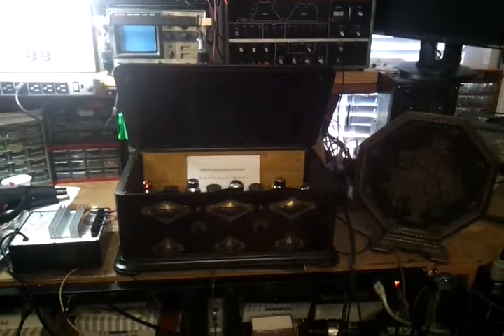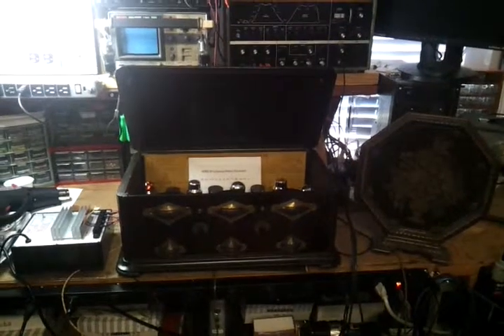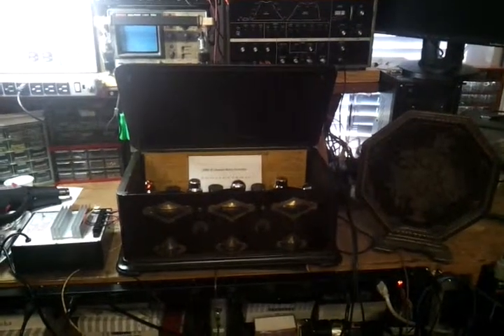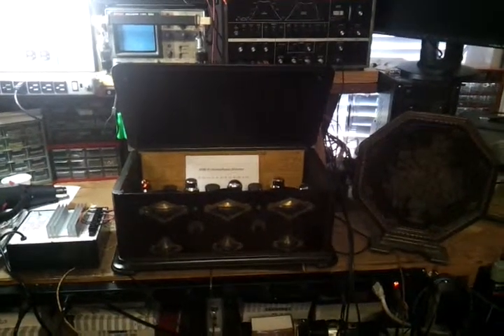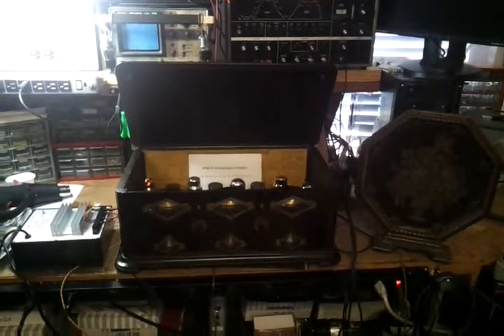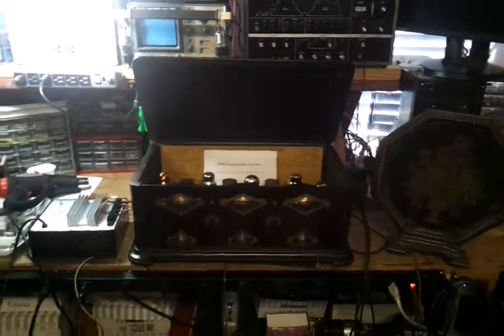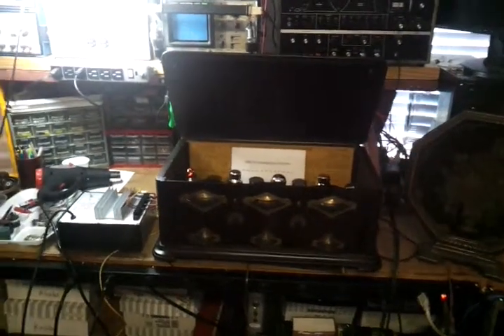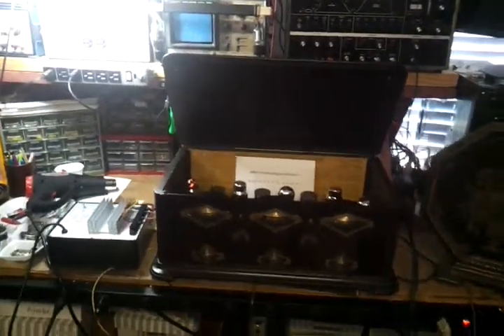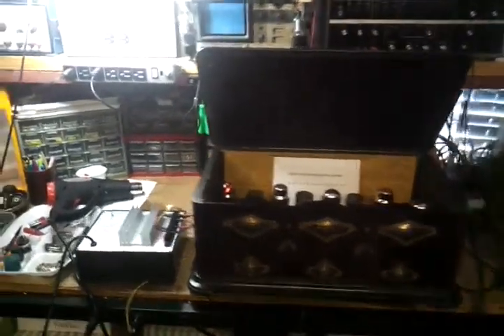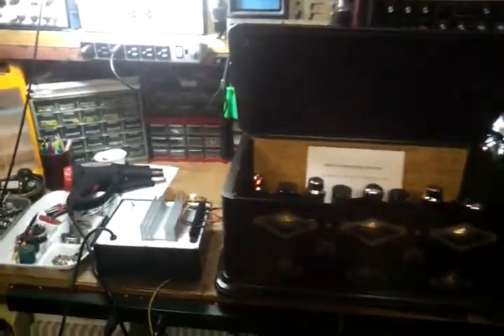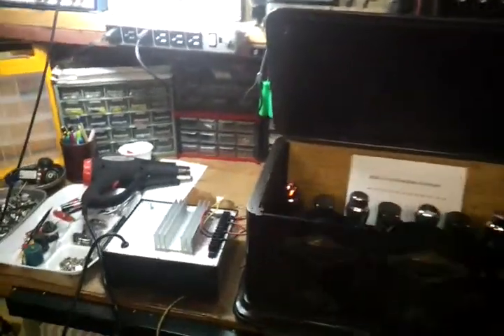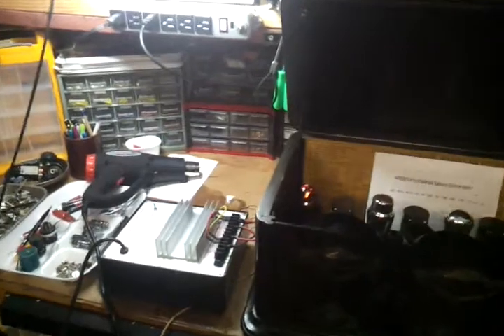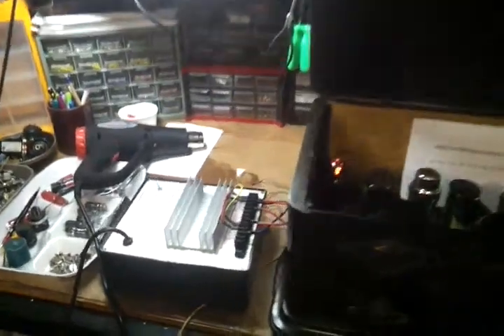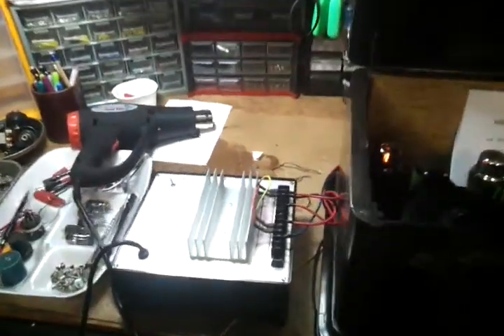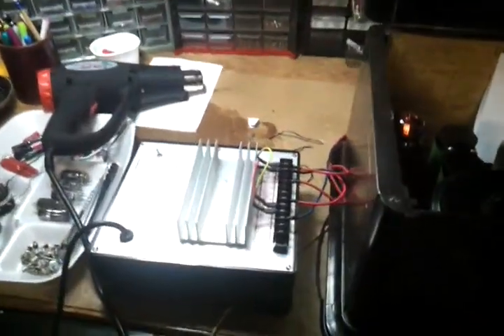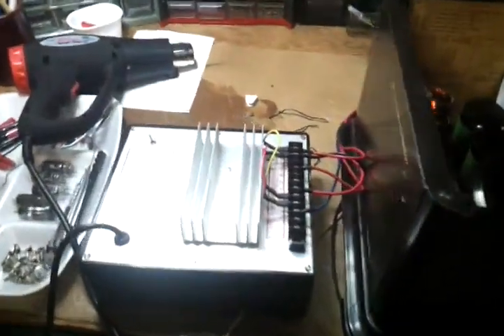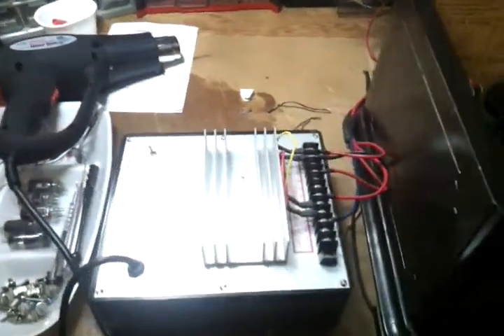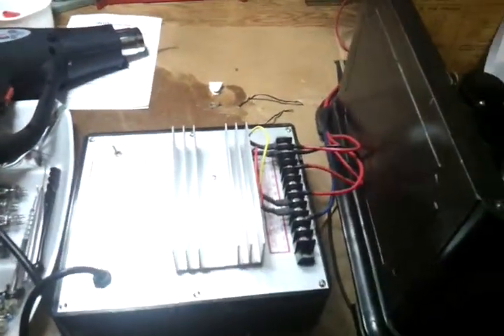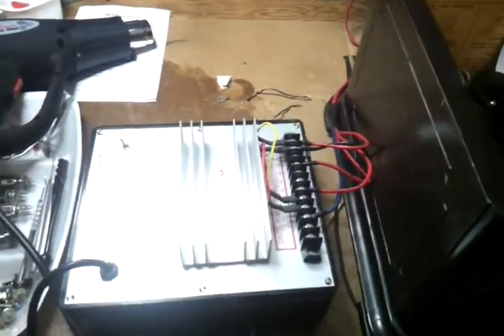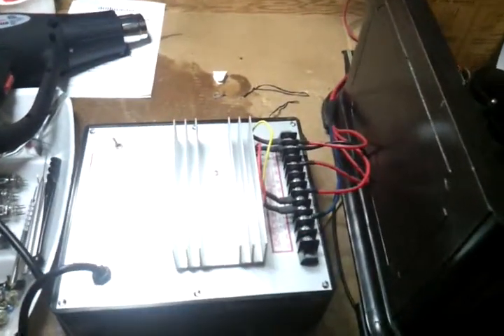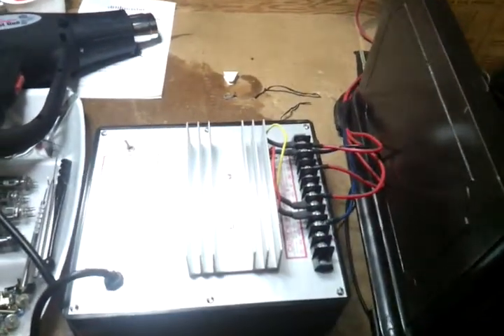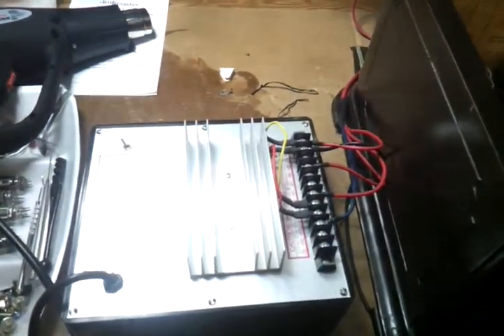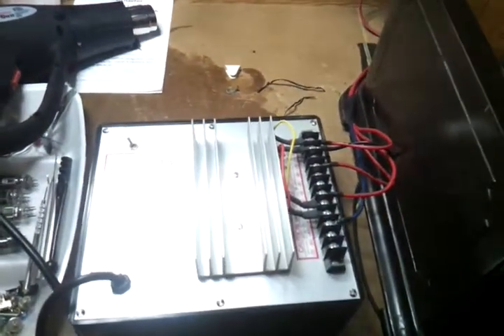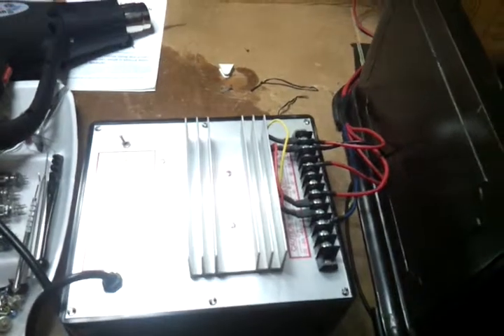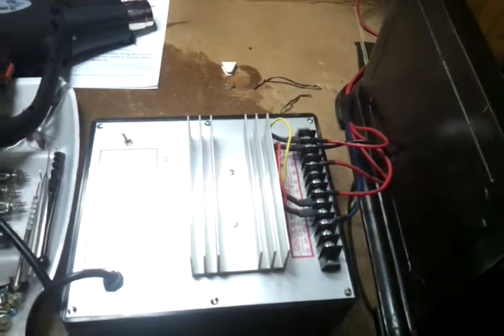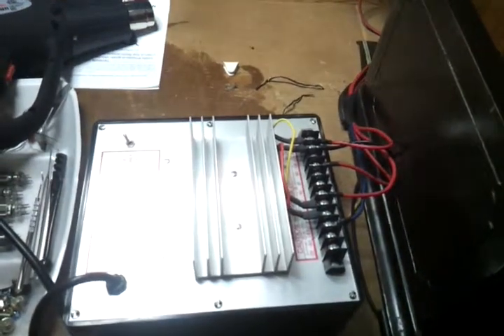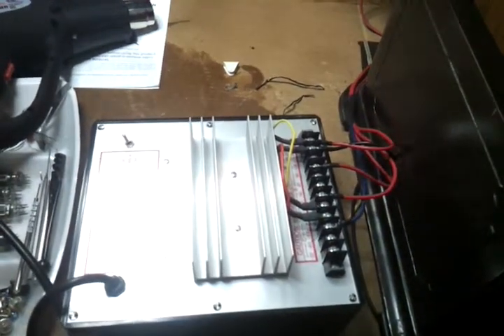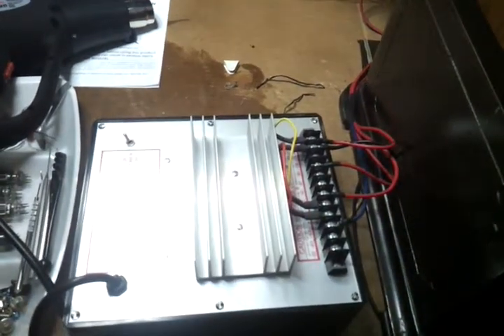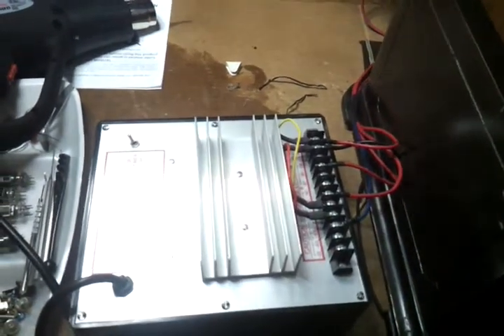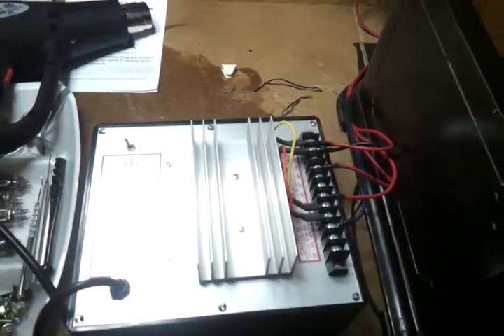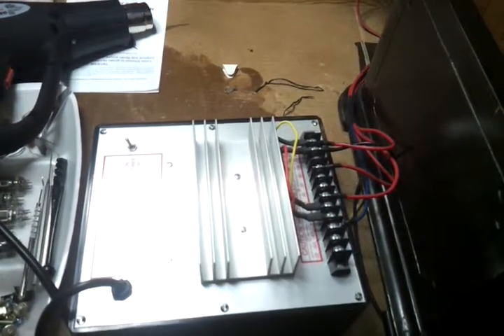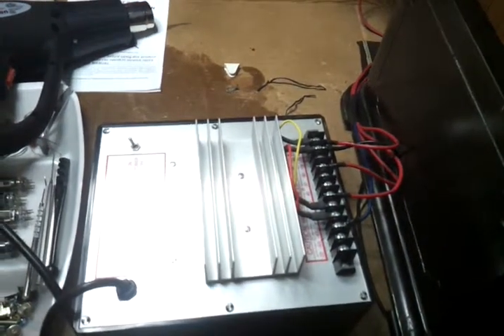I'm powering it with an ARB3 battery eliminator. It provides all the voltages like the 90 volts, 45 volts, minus 4.5, and 6.3.